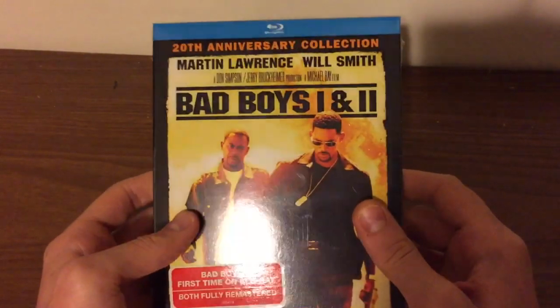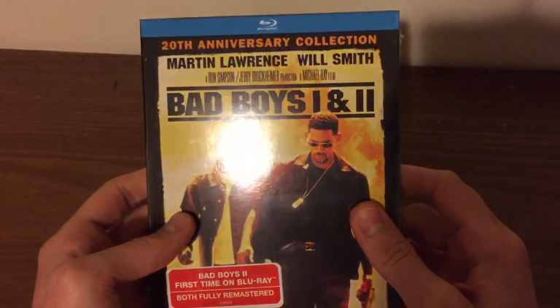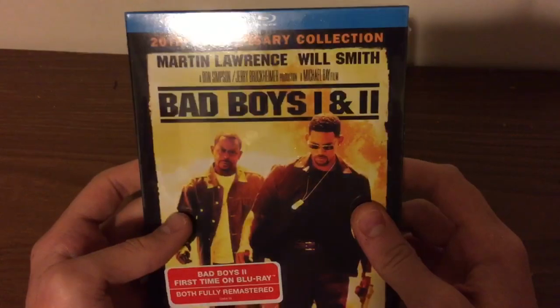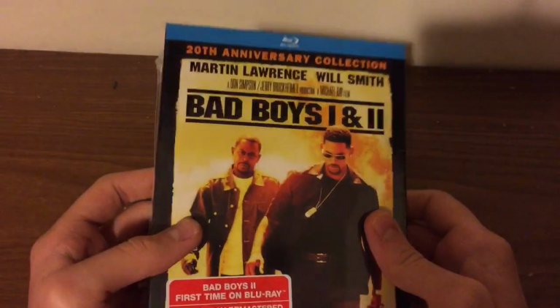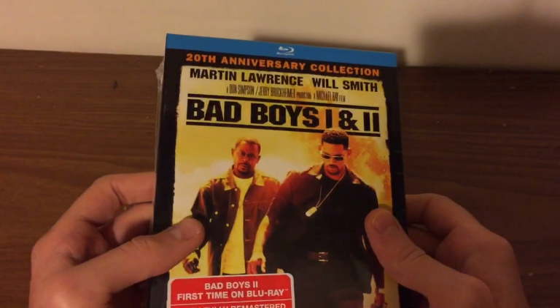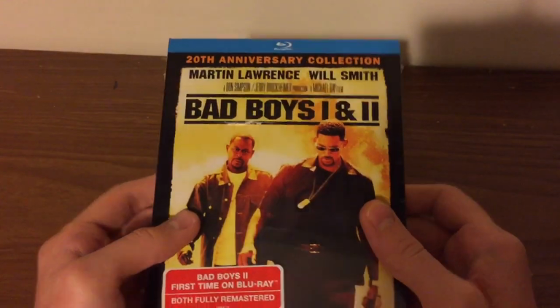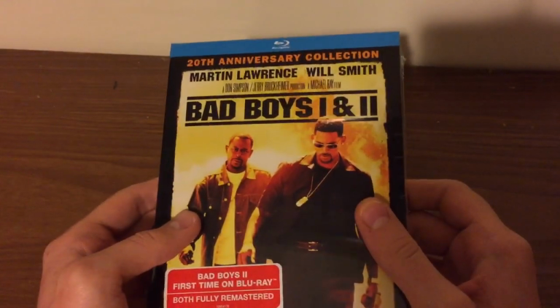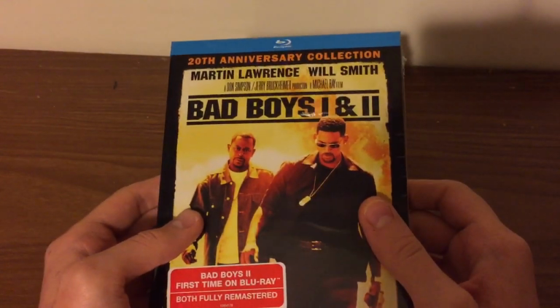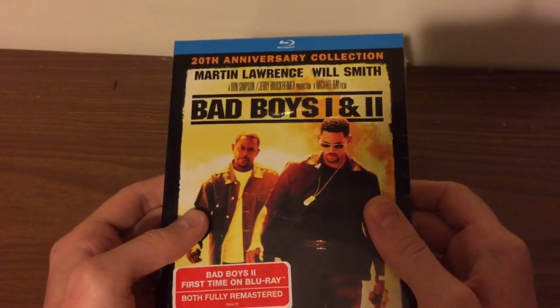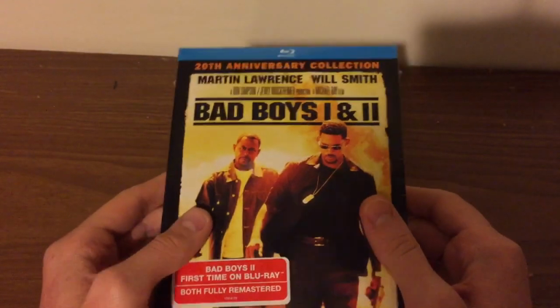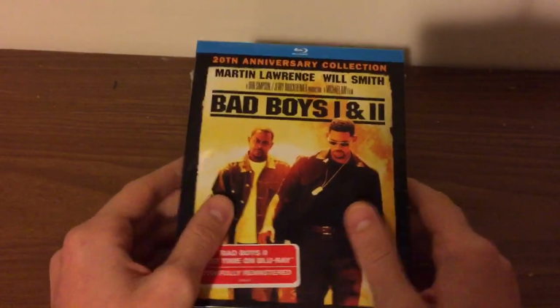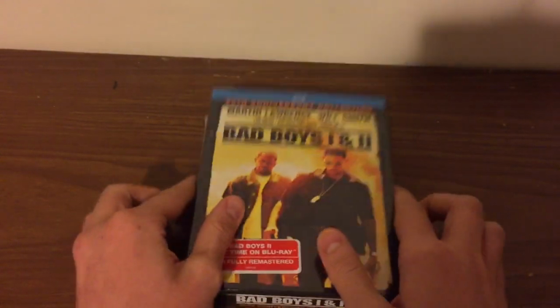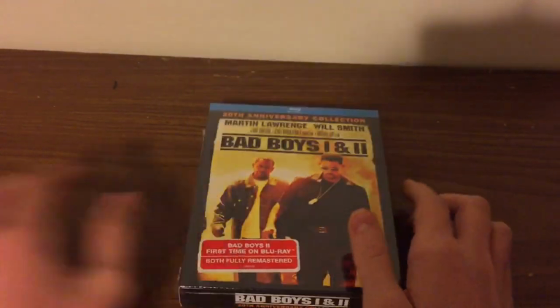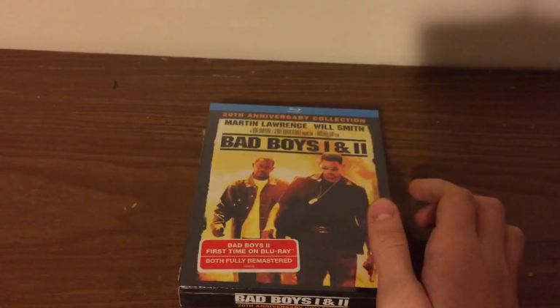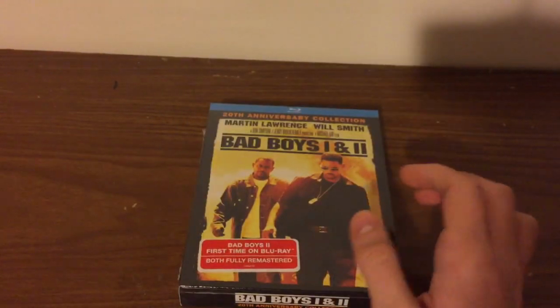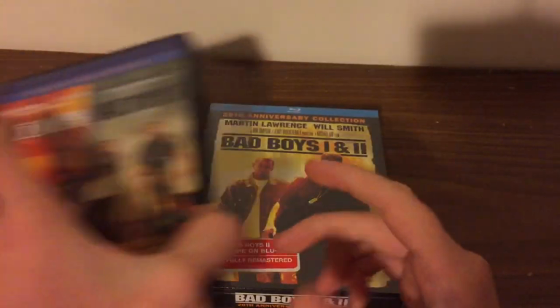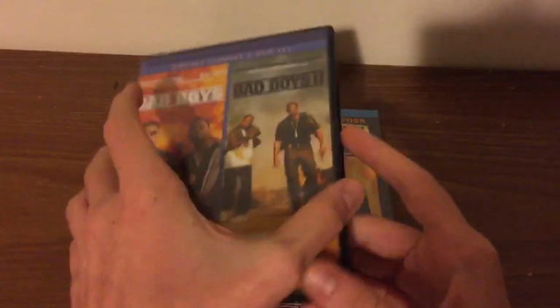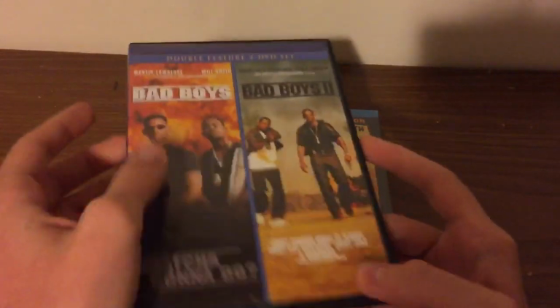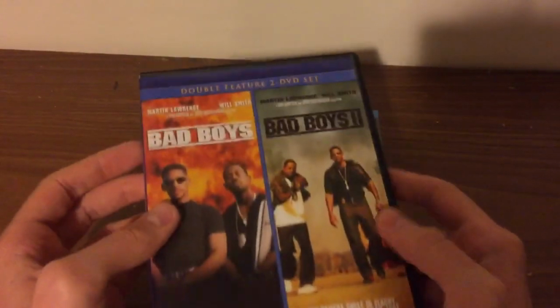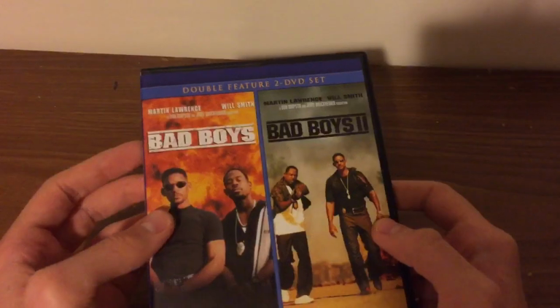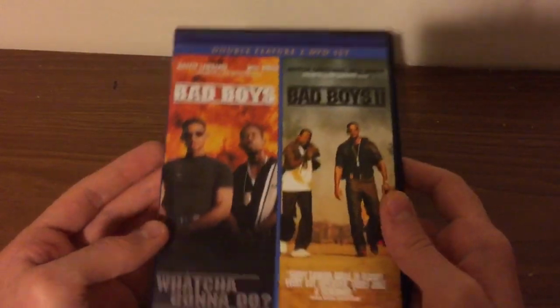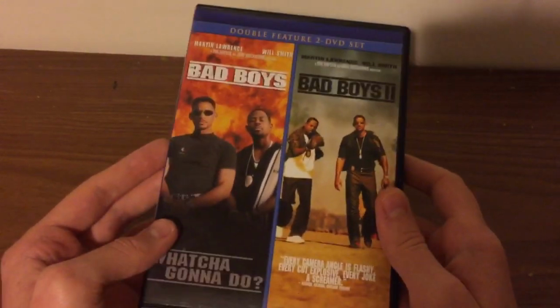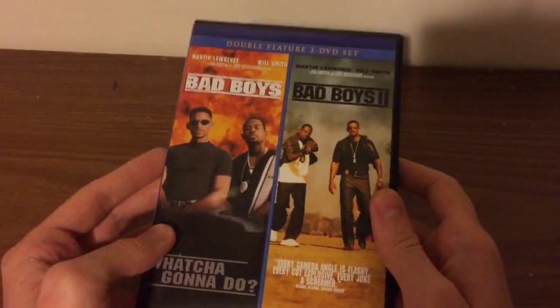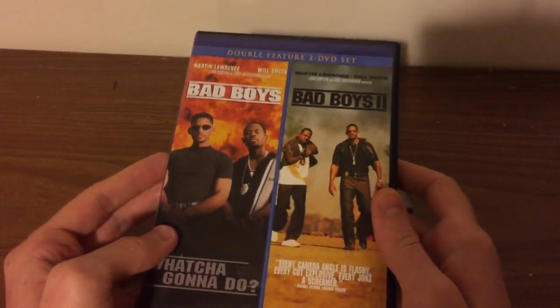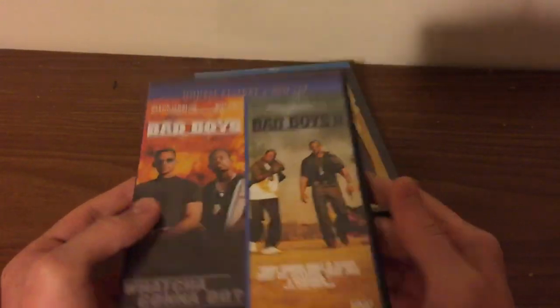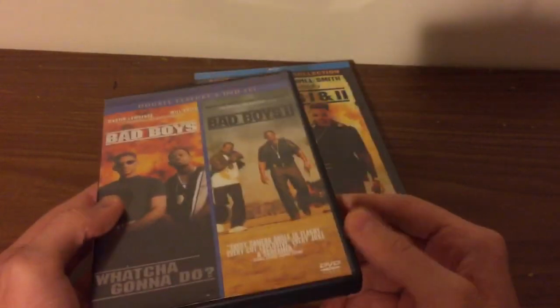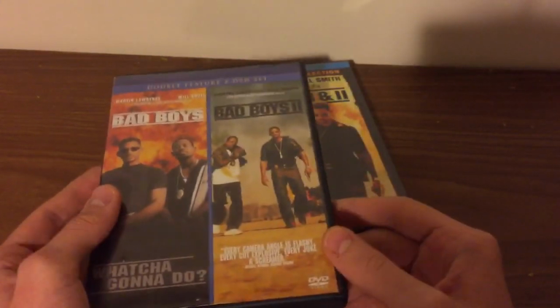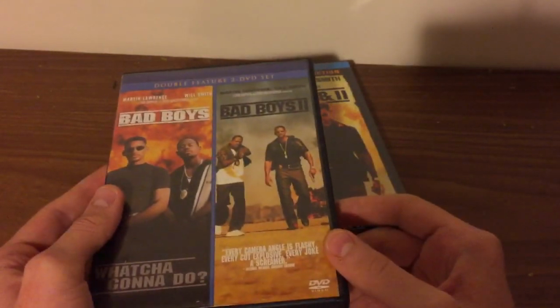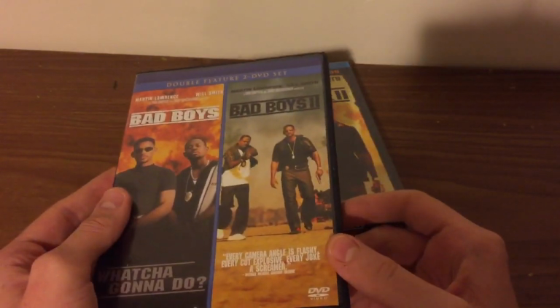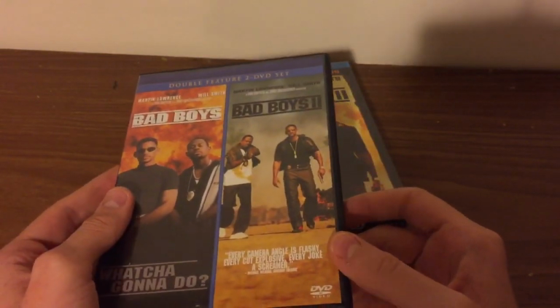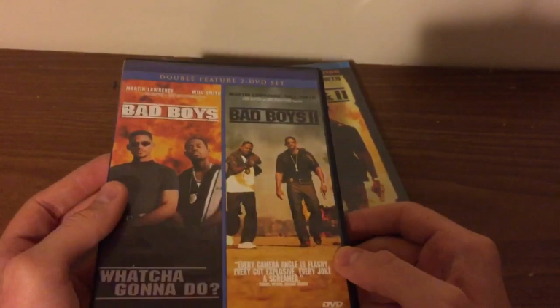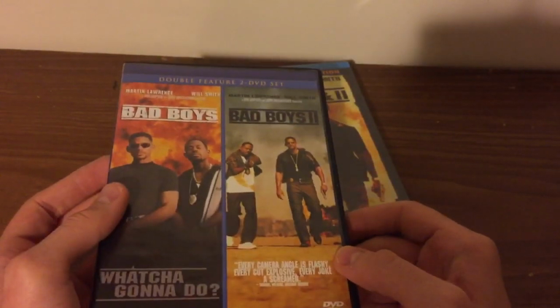This finally came in today and that's why I'm going to show you. I do got the Bad Boys 1 & 2 on DVD, which I've had for 8 or 9 years.